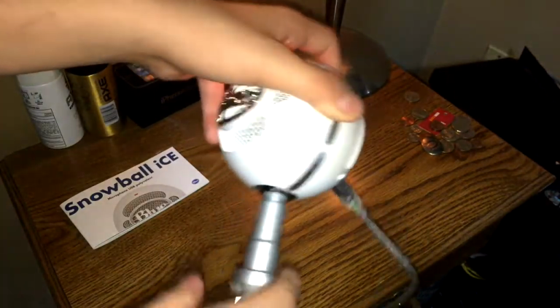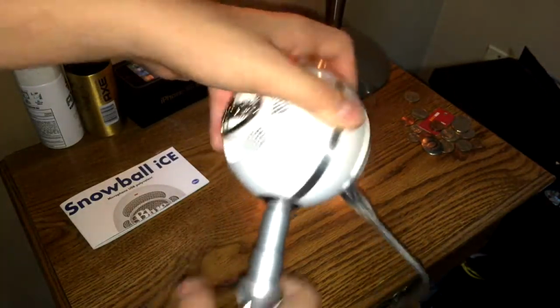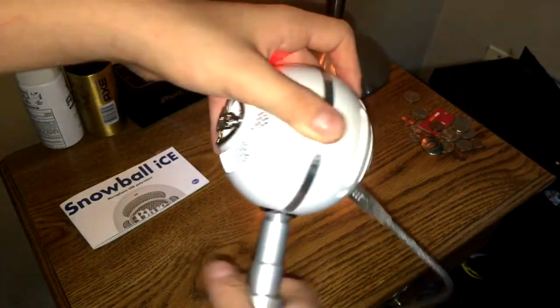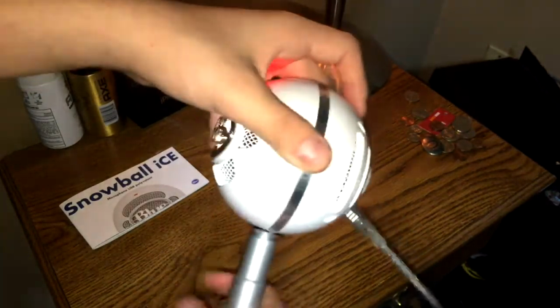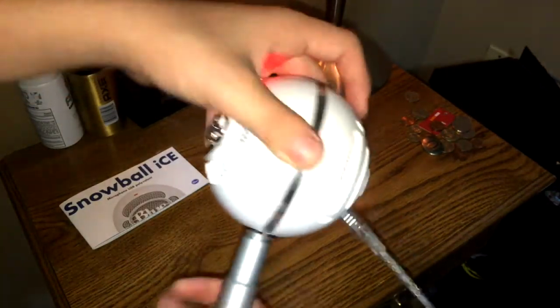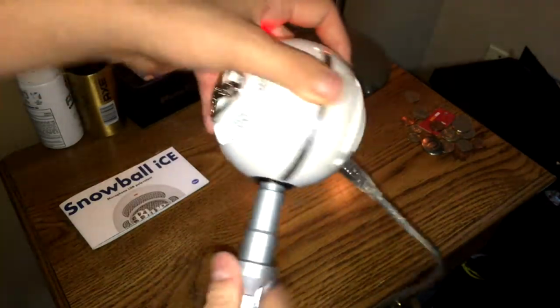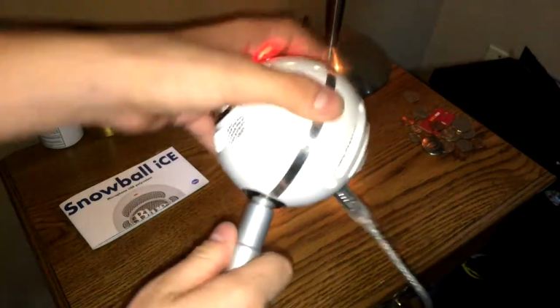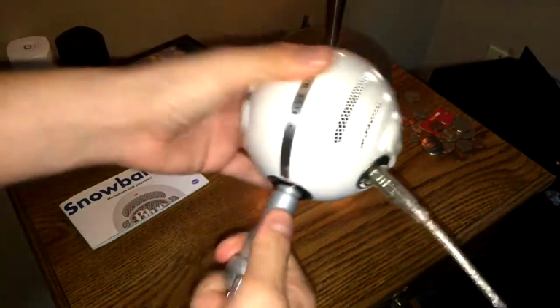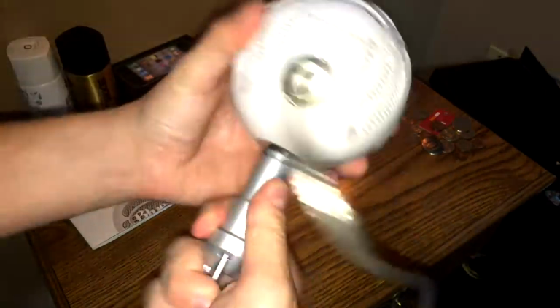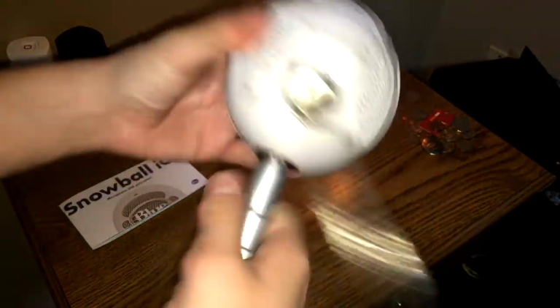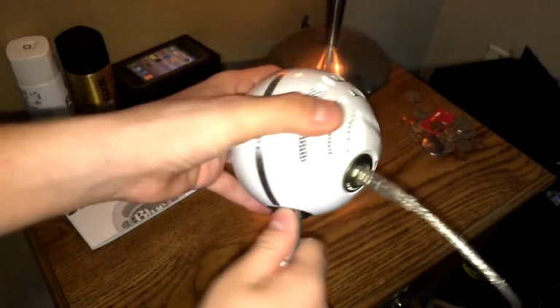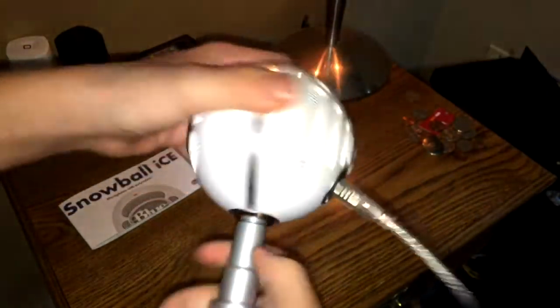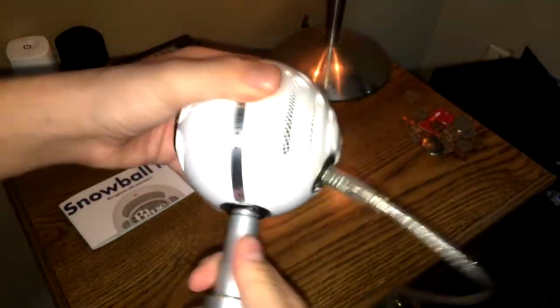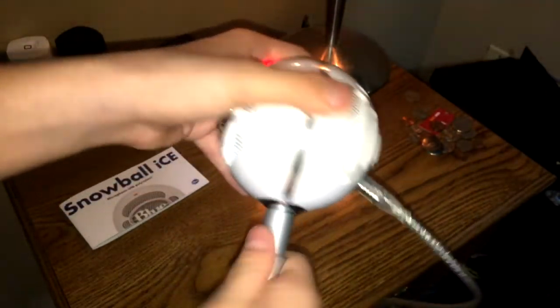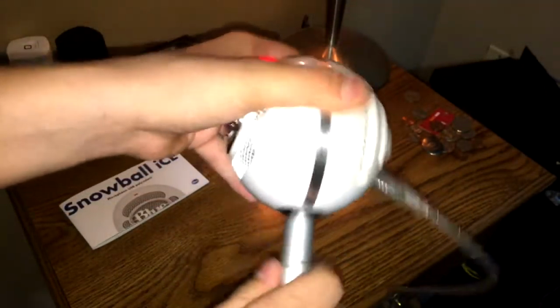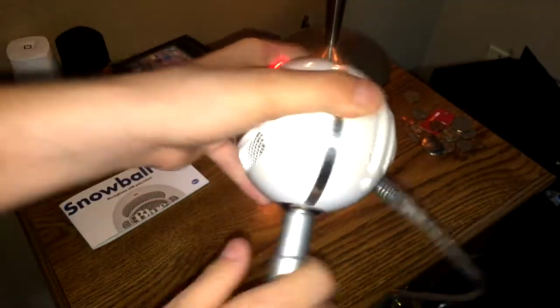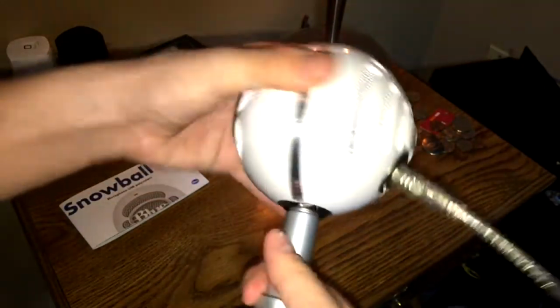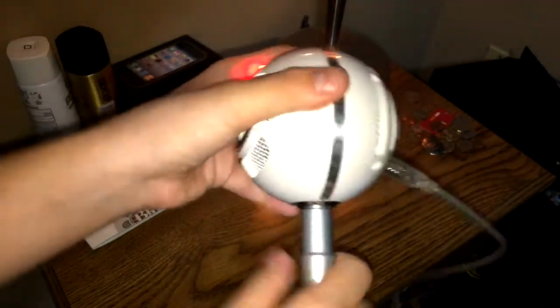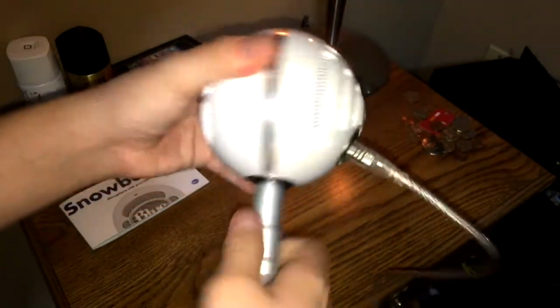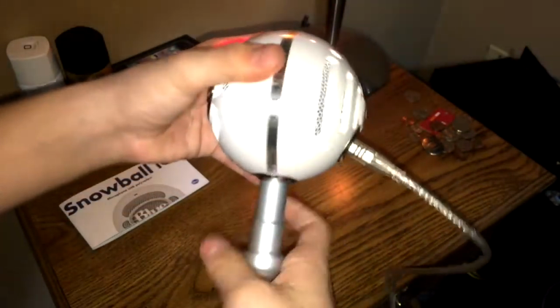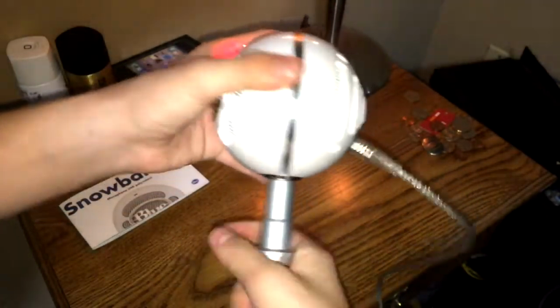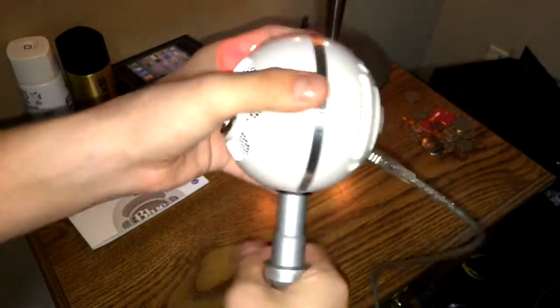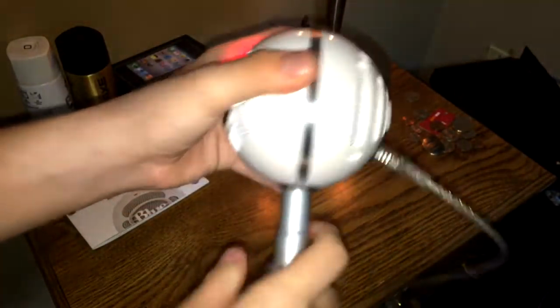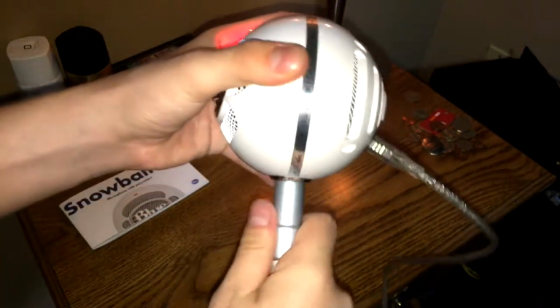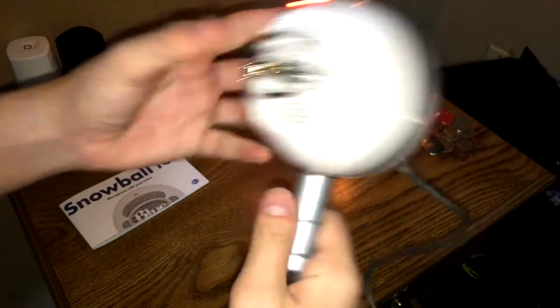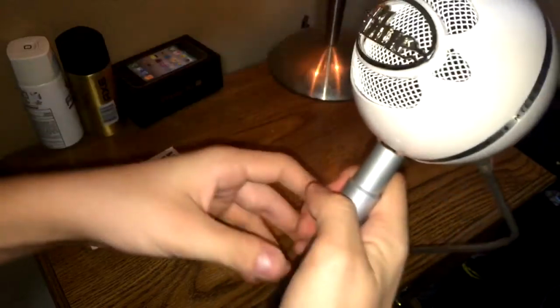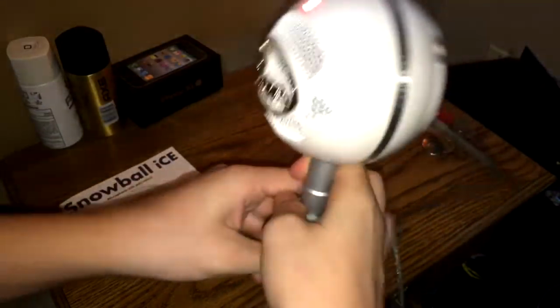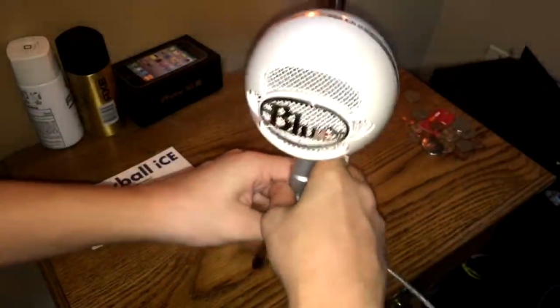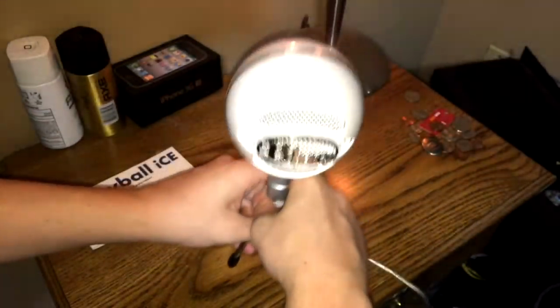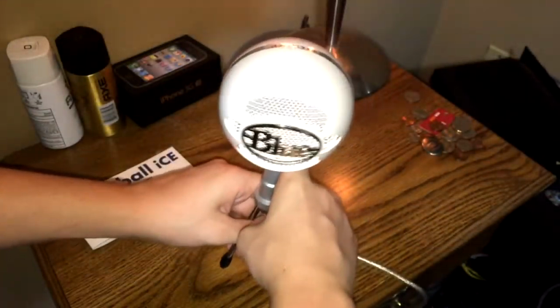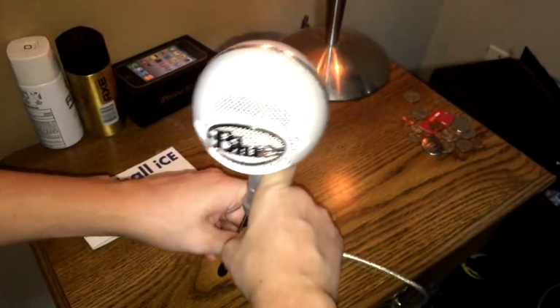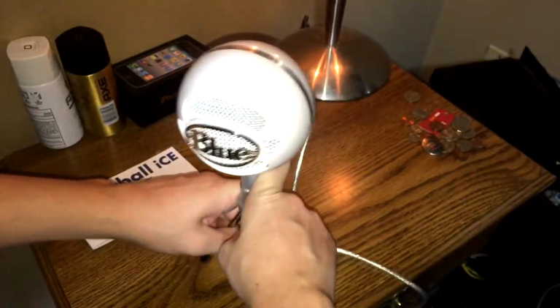I only got this for $50. I just drove up to Best Buy and picked this beauty up for $49.99. Obviously it came out to like $52 with tax, but that's expected.